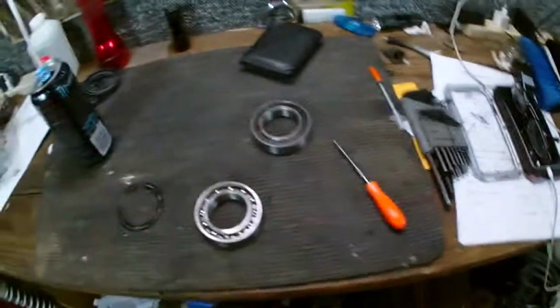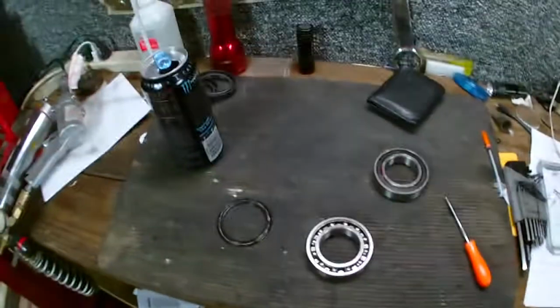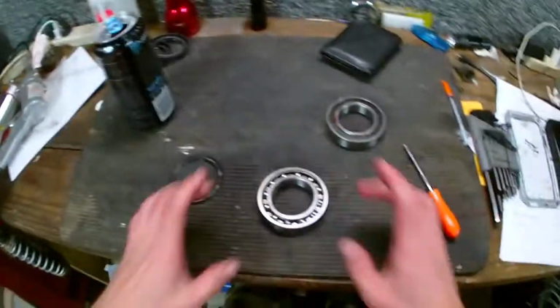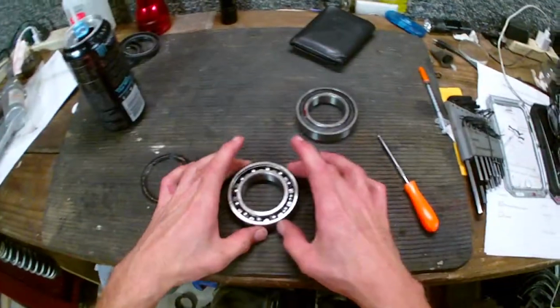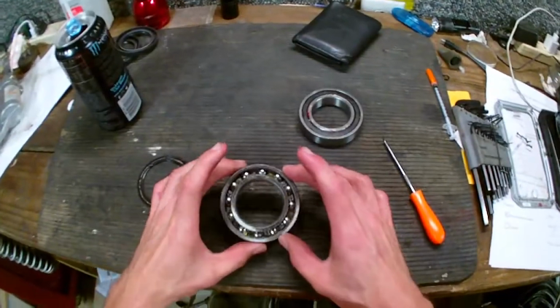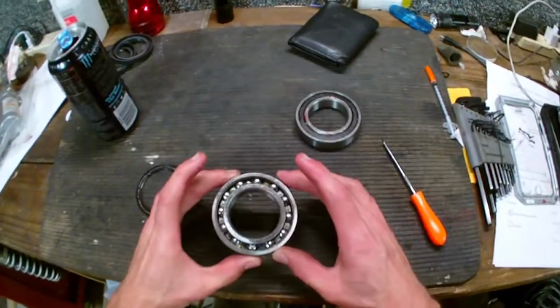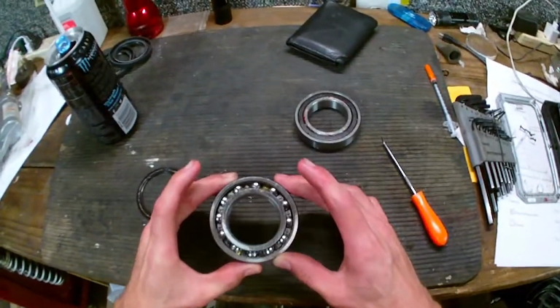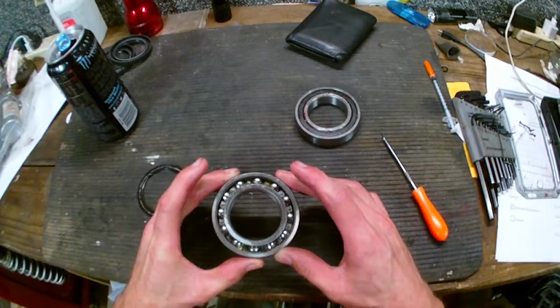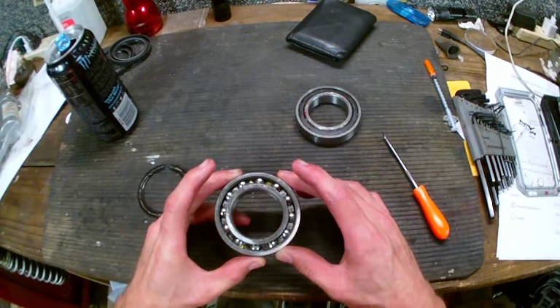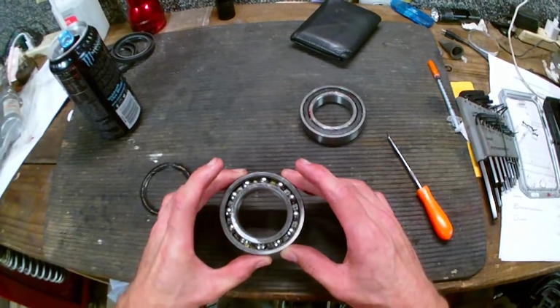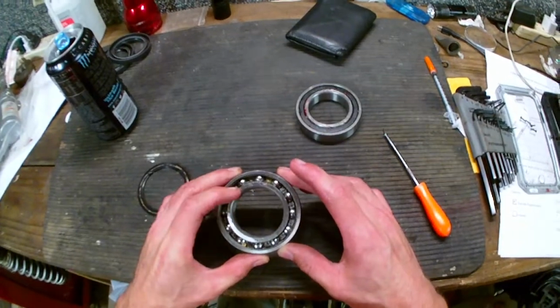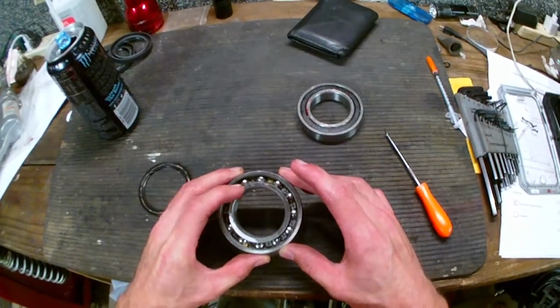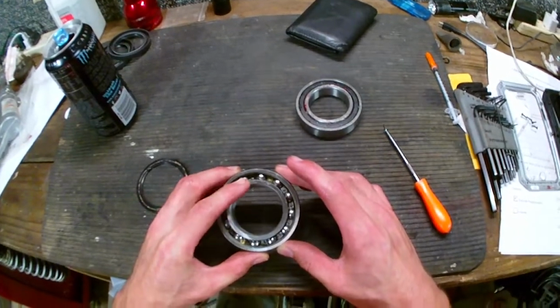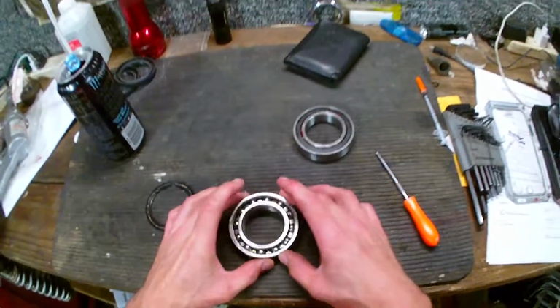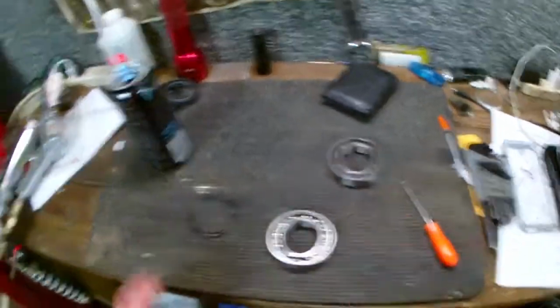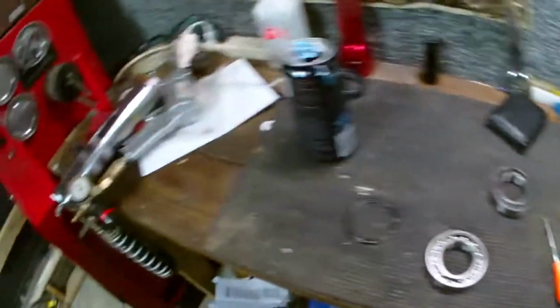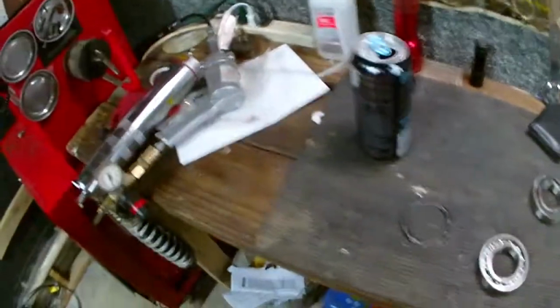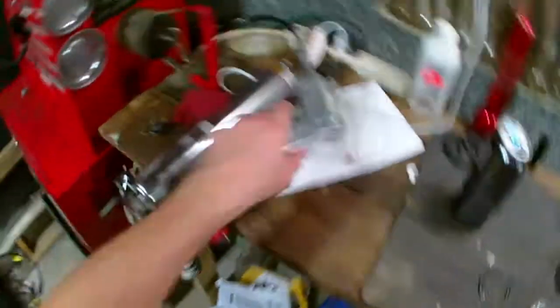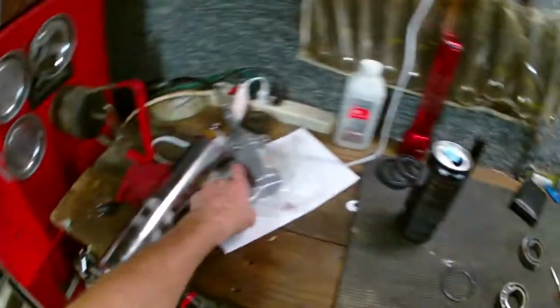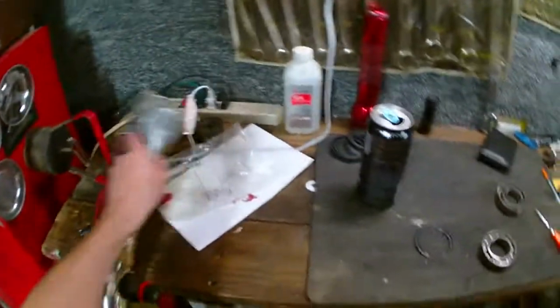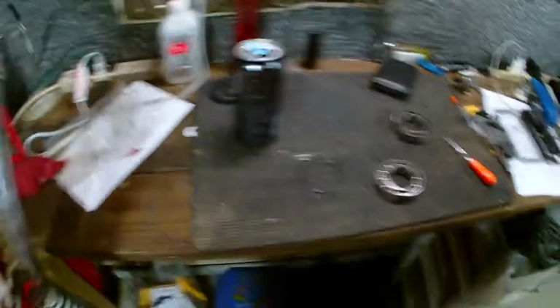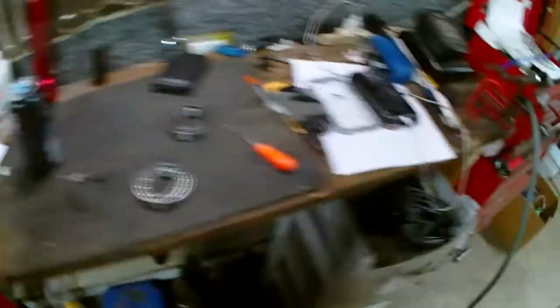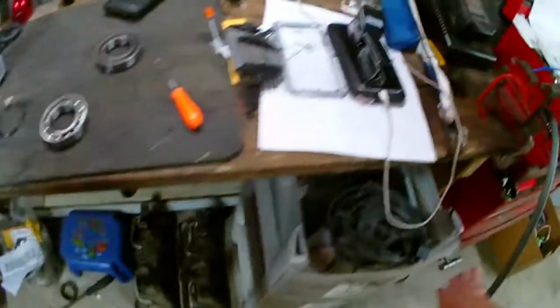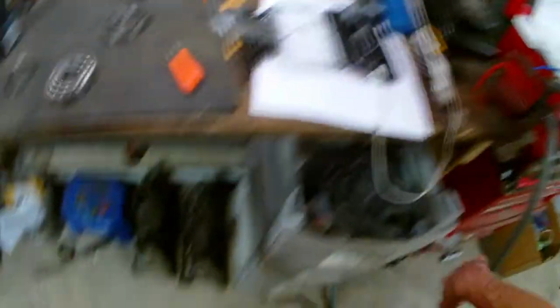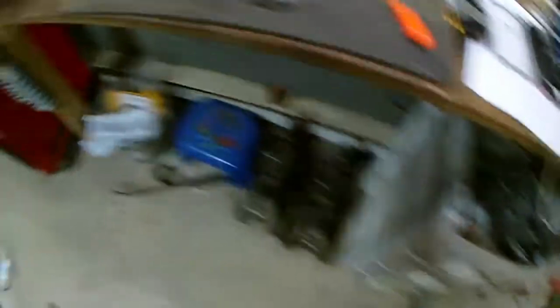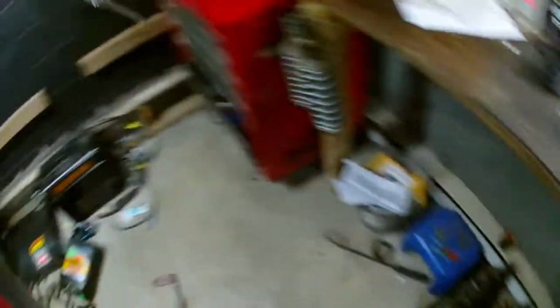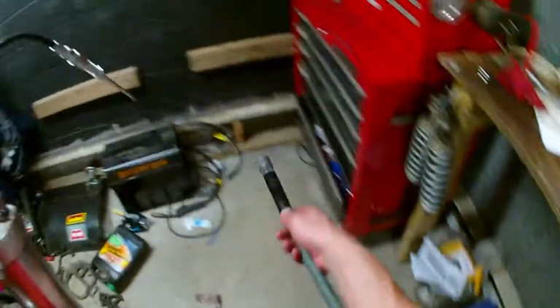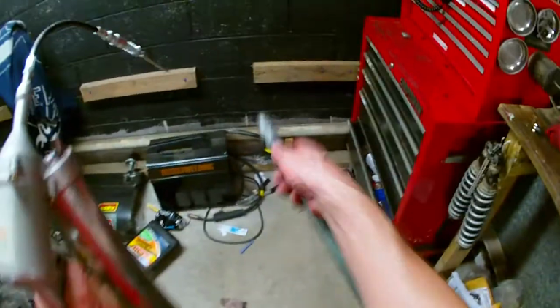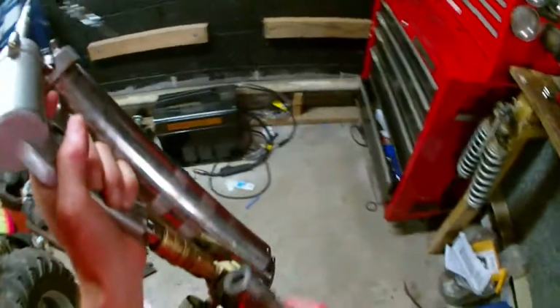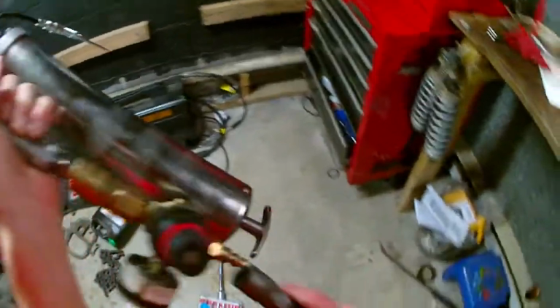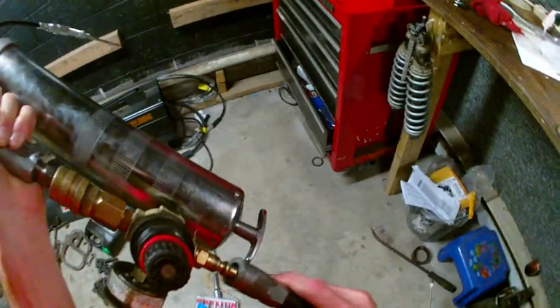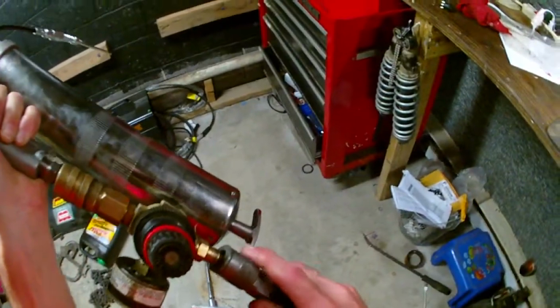I suggest that everybody check their bearings, if they're sealed, to actually grease them. We have a grease gun here, and what we're going to show you is how to grease these better.